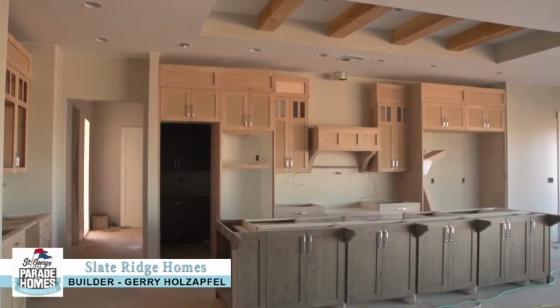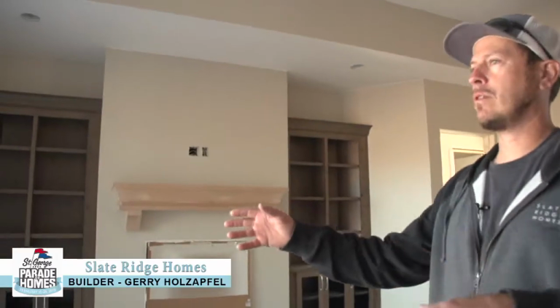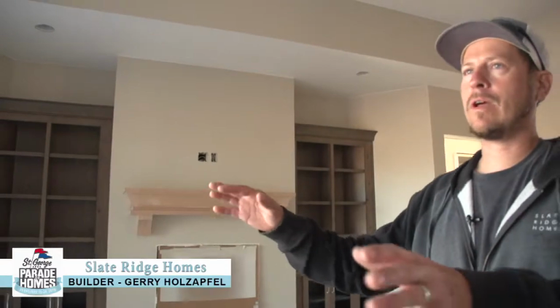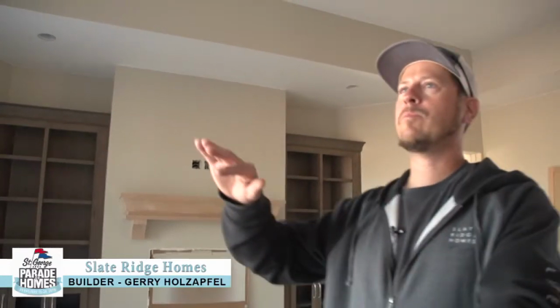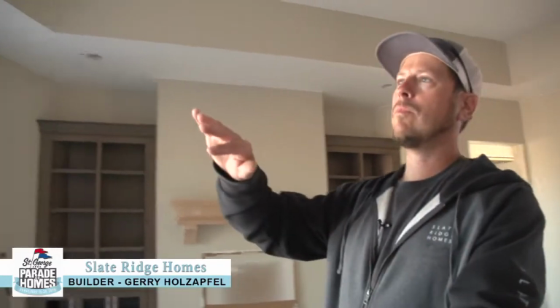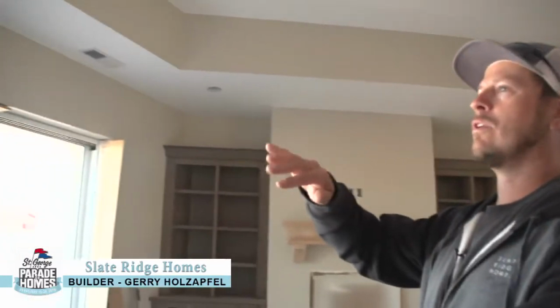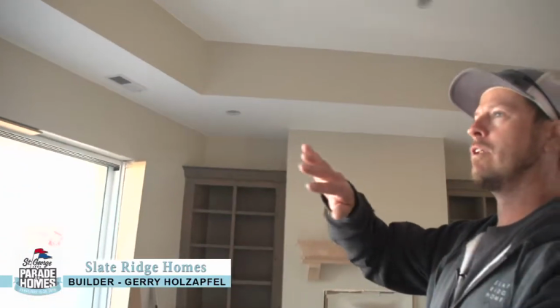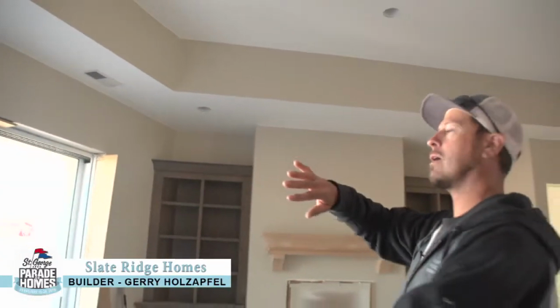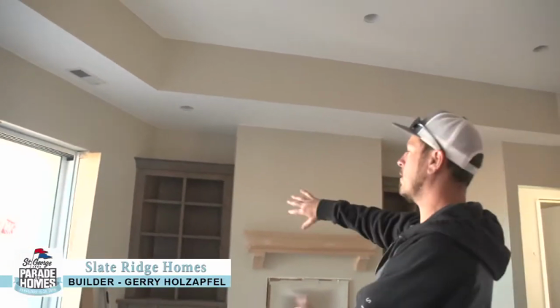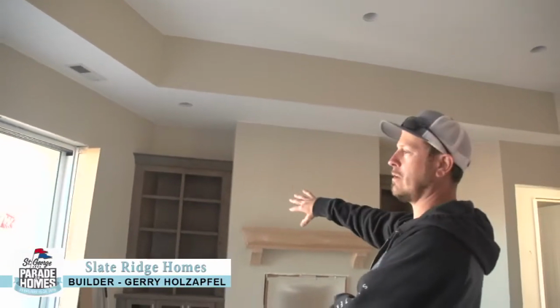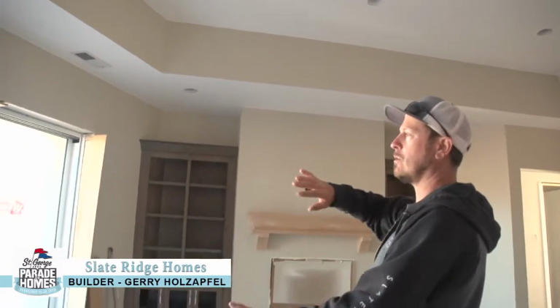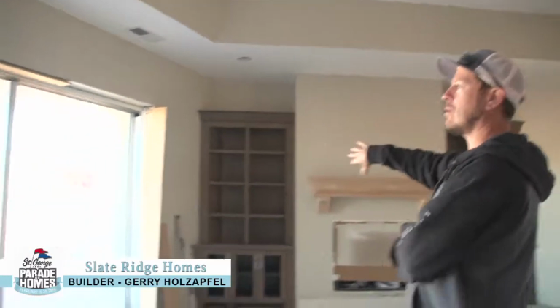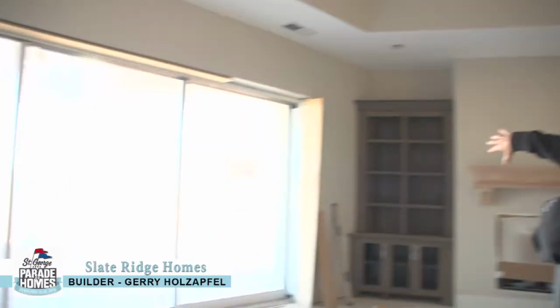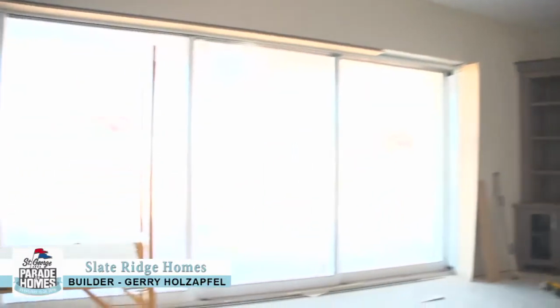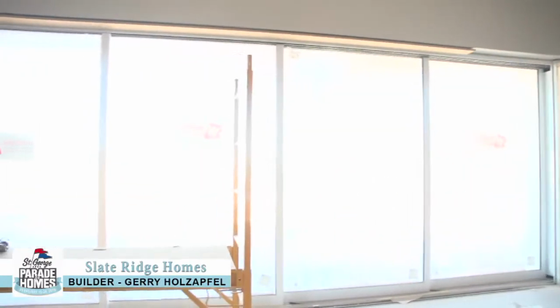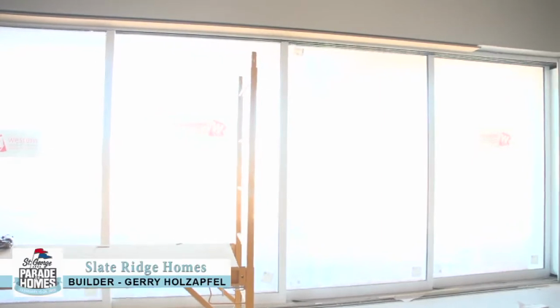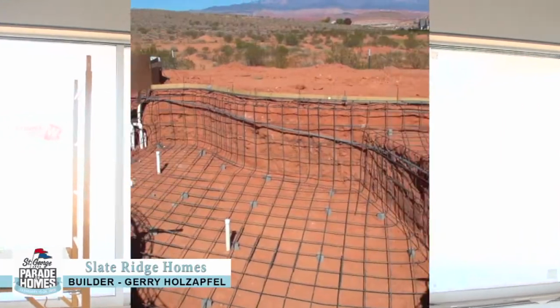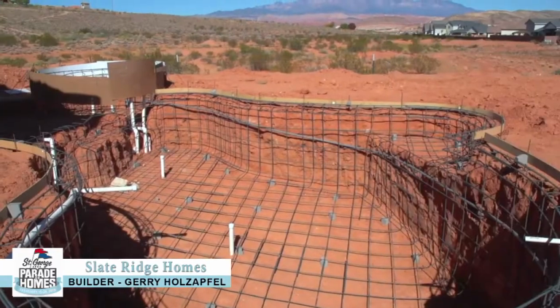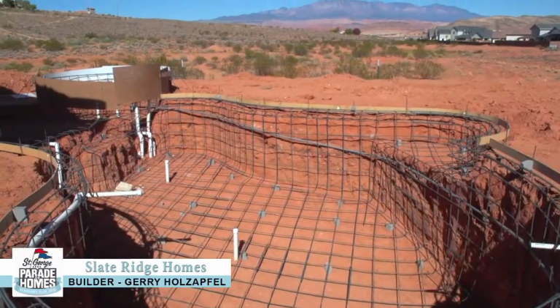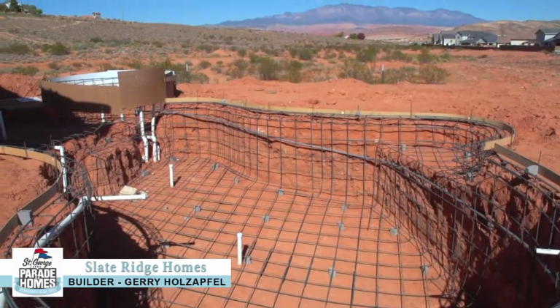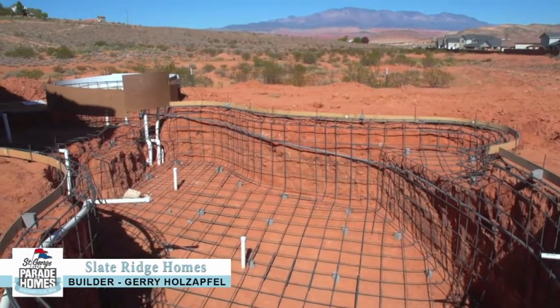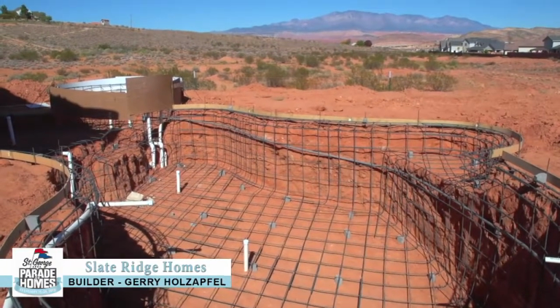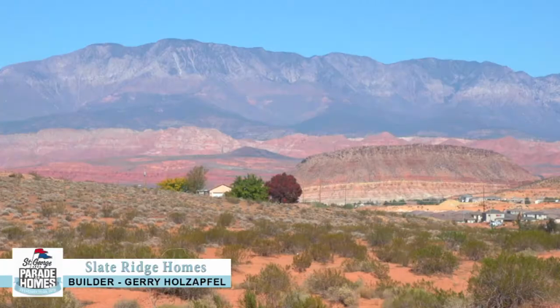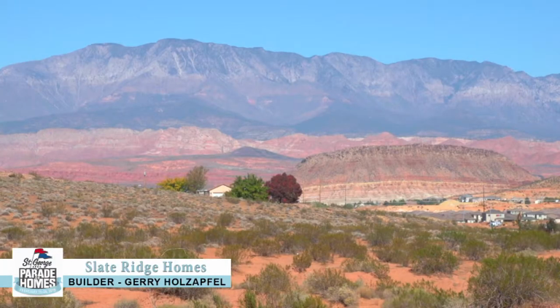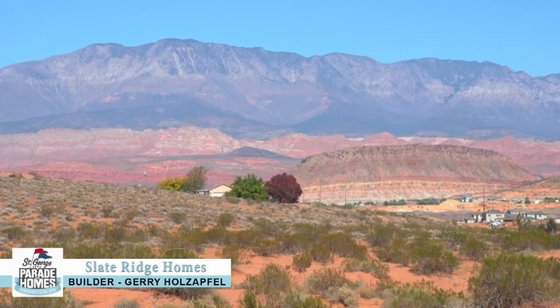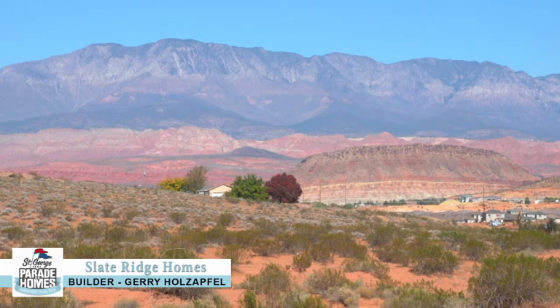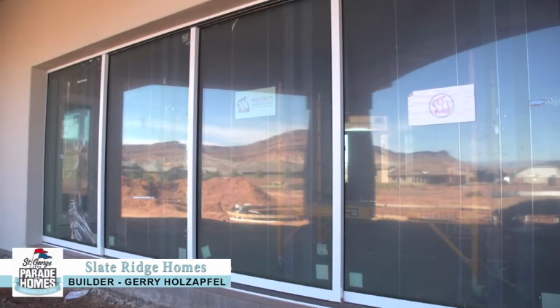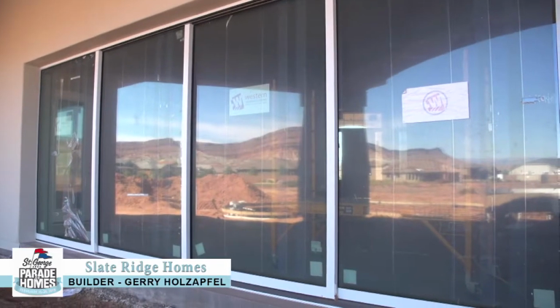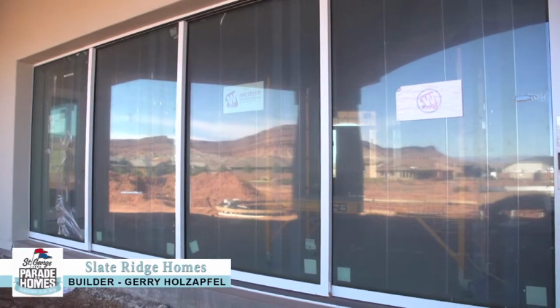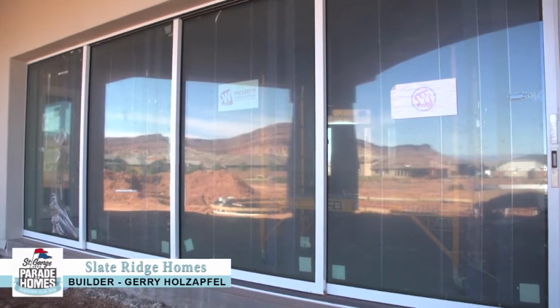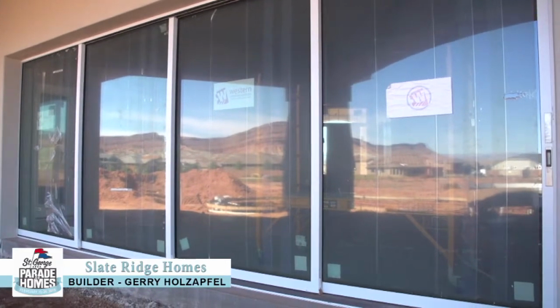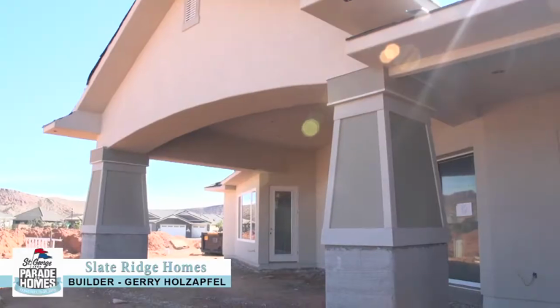Right over here to the left, we've got this 20-foot set of pocket and glass doors that'll go into the wall, opening to the back patio and a pool, and take advantage of that great view we have out there. These owners actually live in Stuckey Farms right now, so they're kind of upgrading their house.